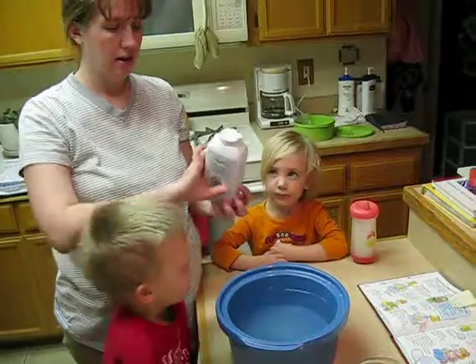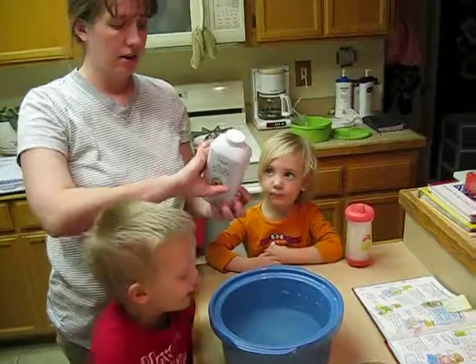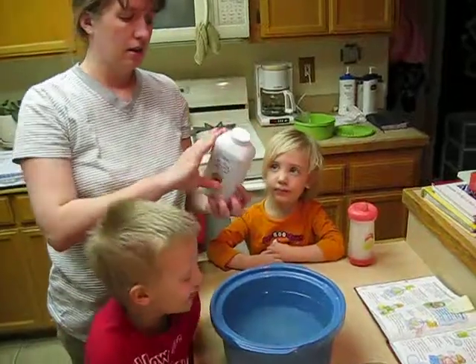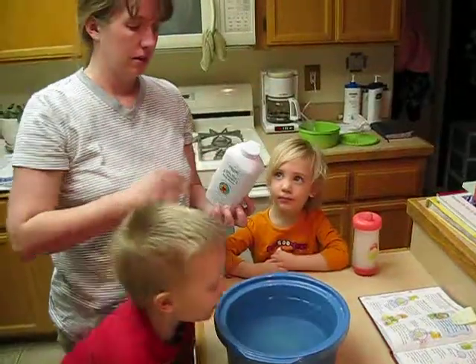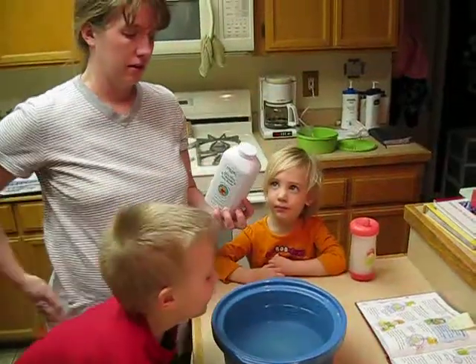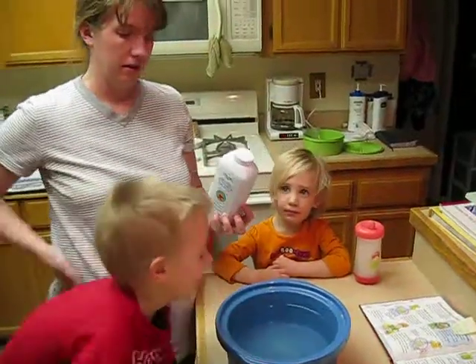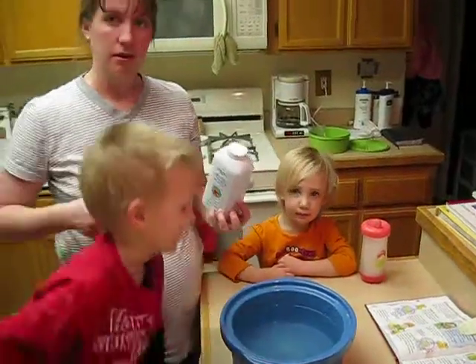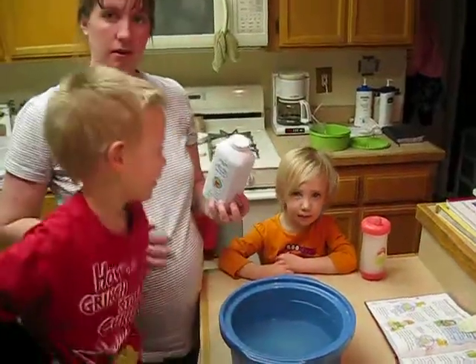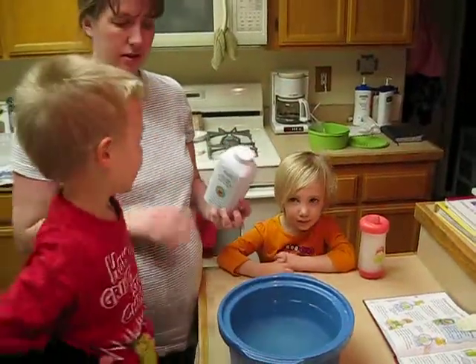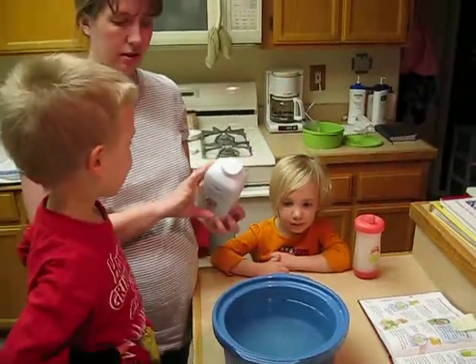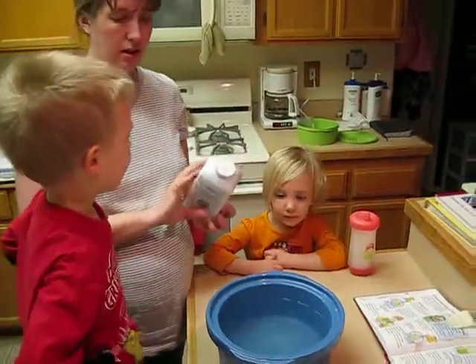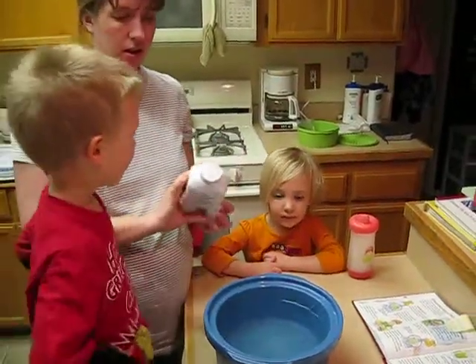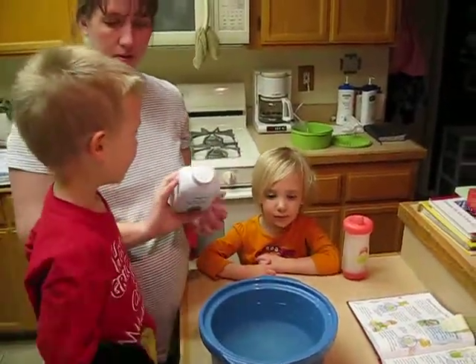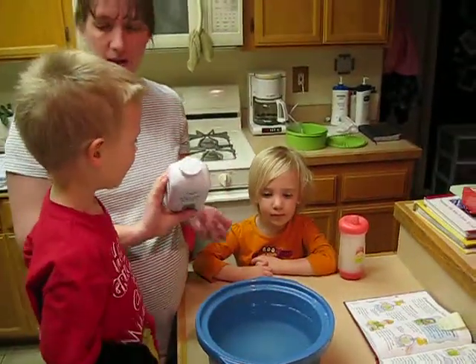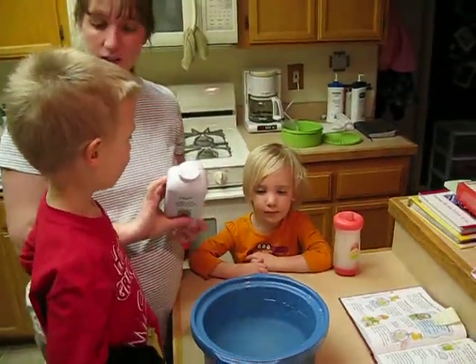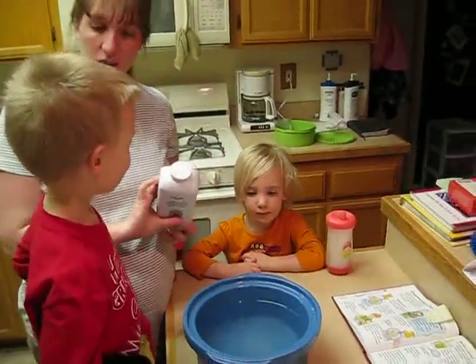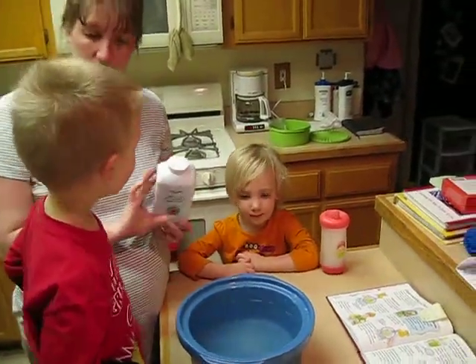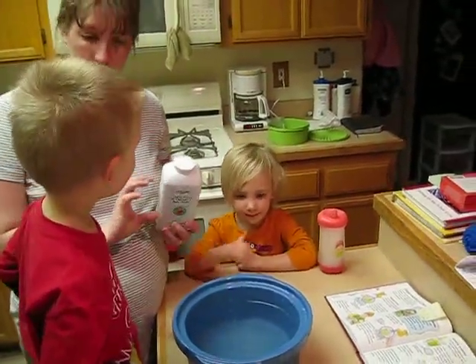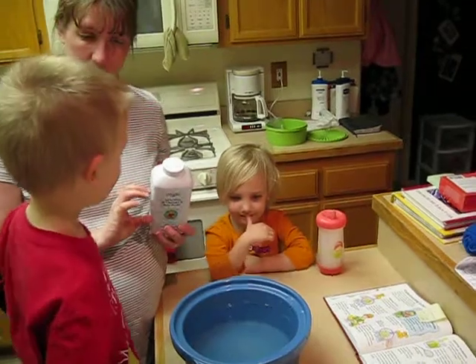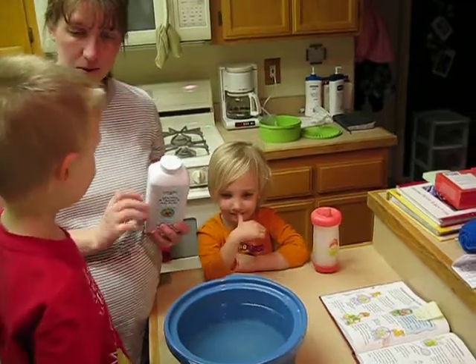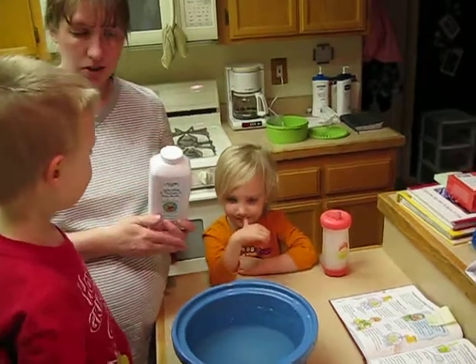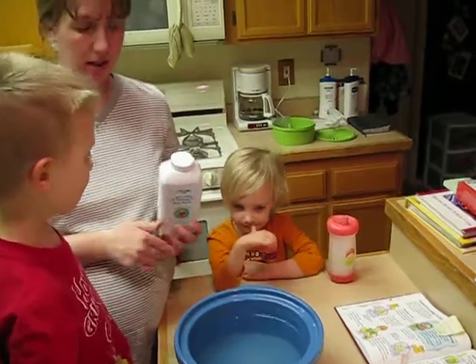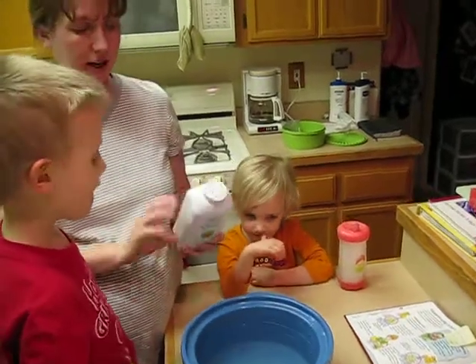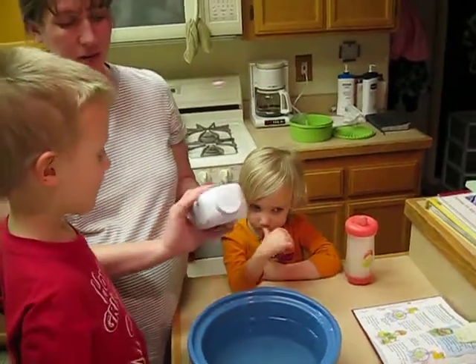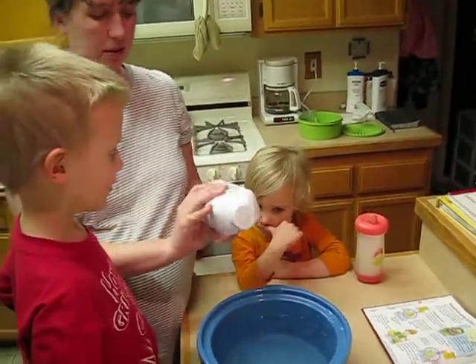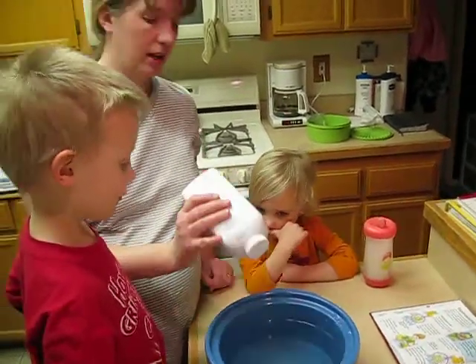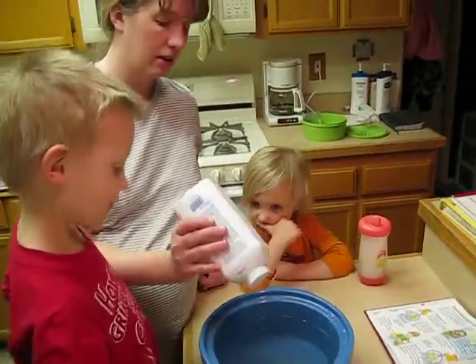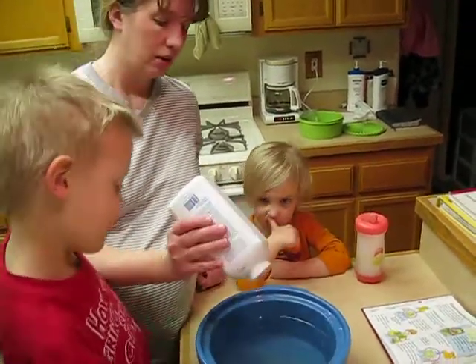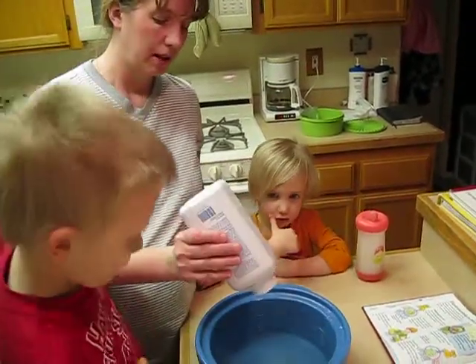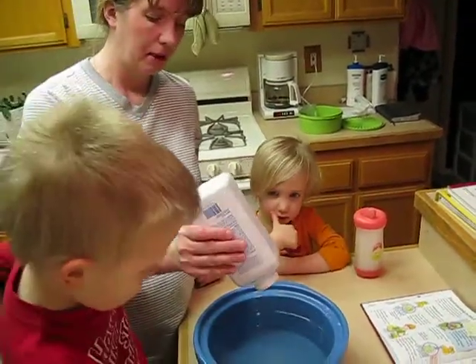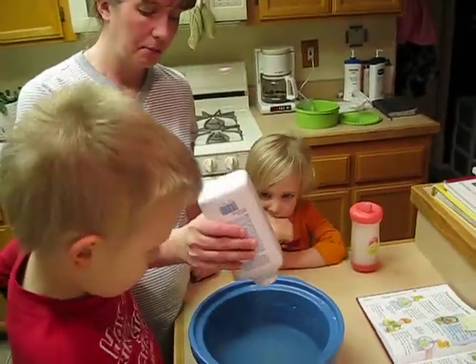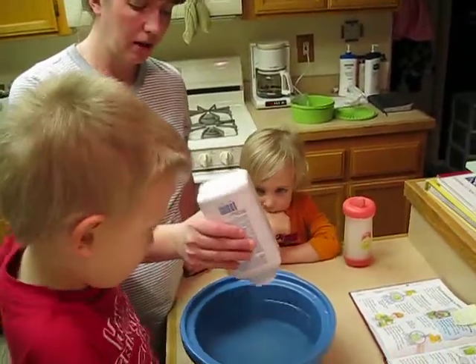Alright, it's almost bedtime, but we're doing one more science experiment tonight. We did this earlier, didn't we Dylan? But we're showing Daddy how it works now. We take baby powder.